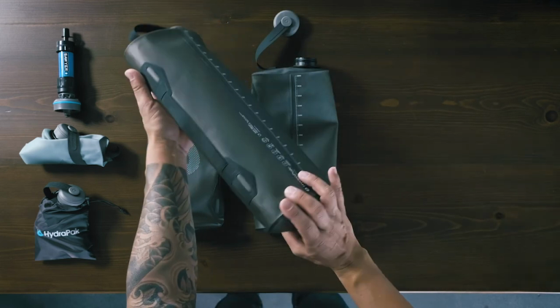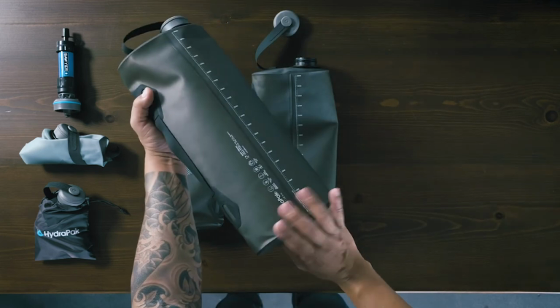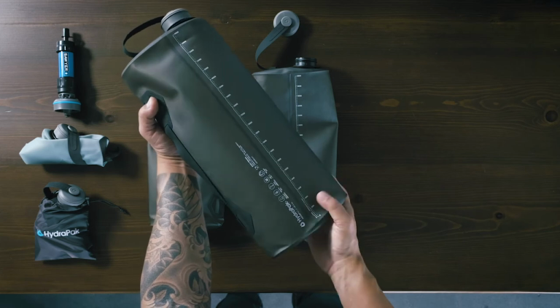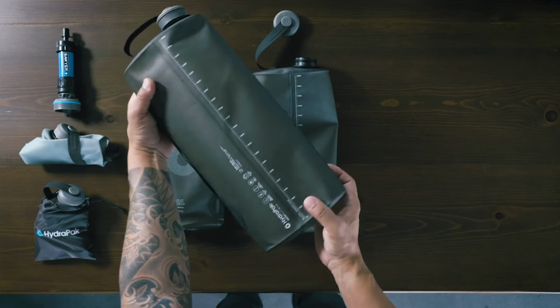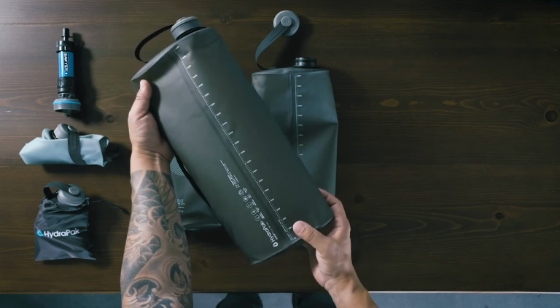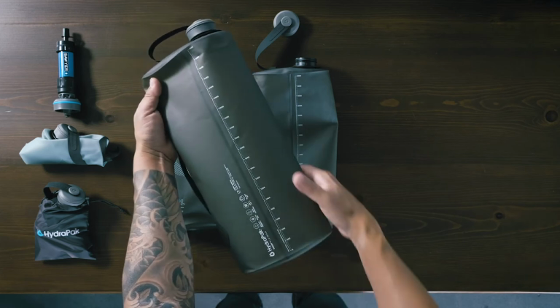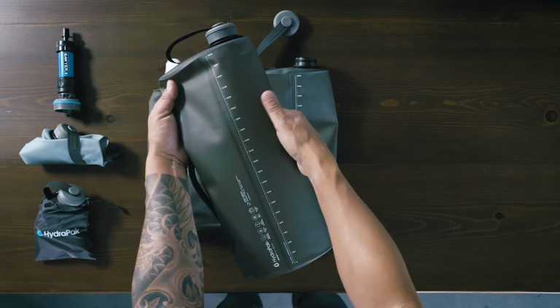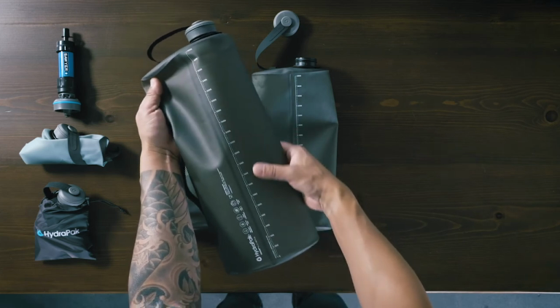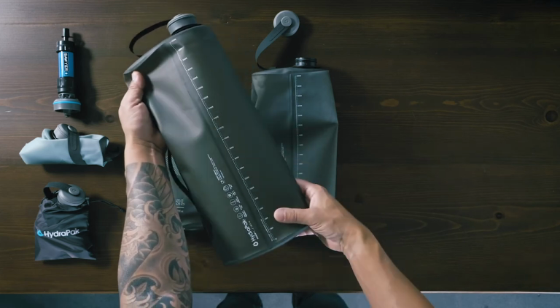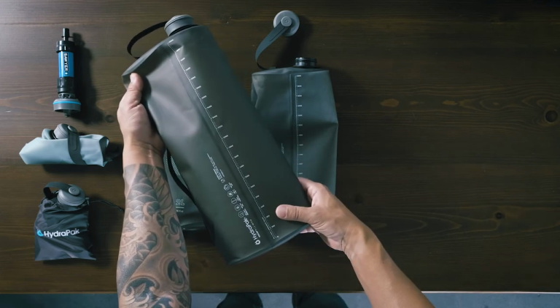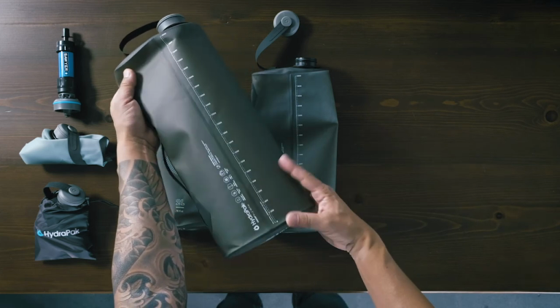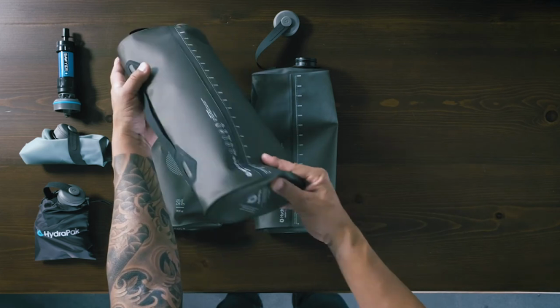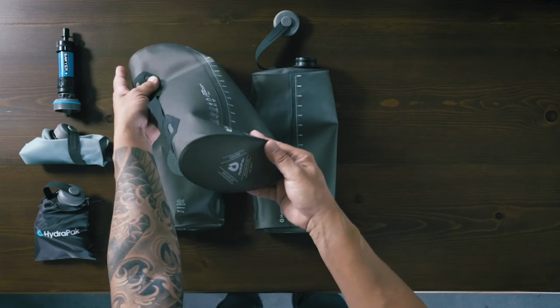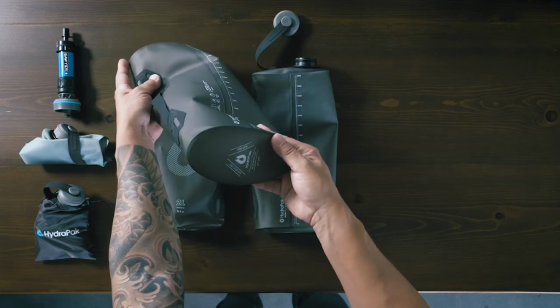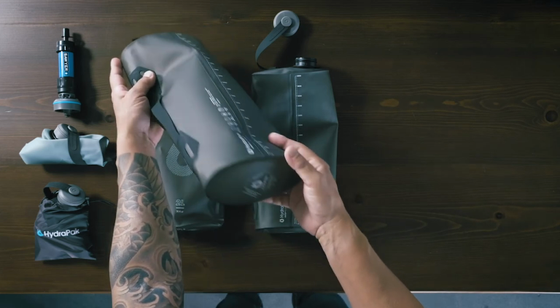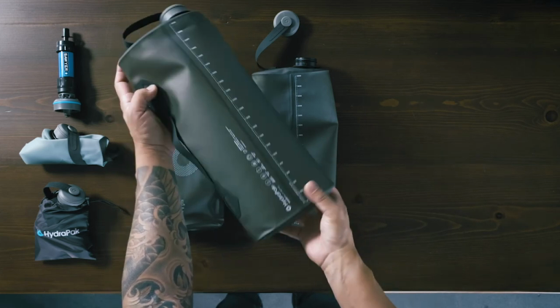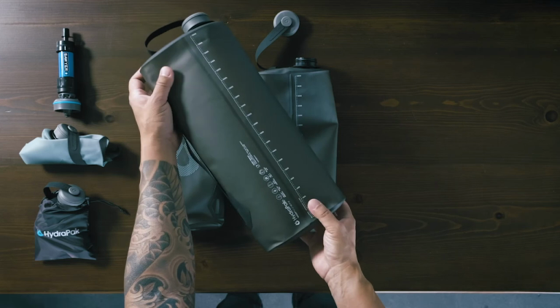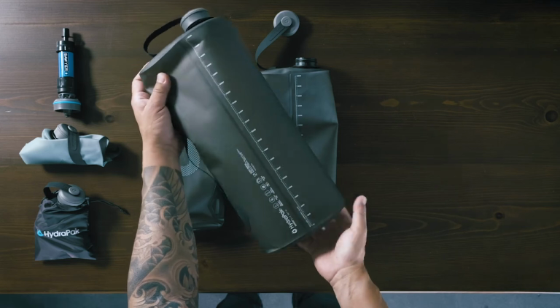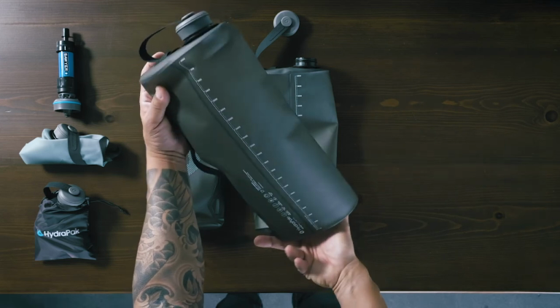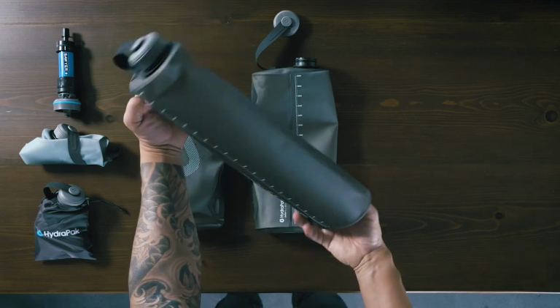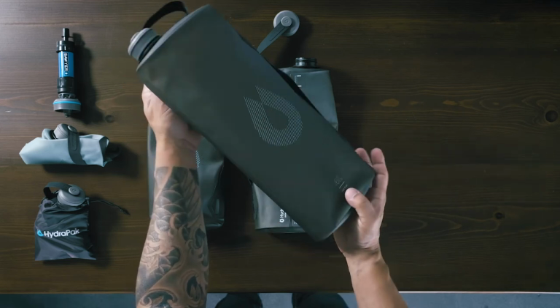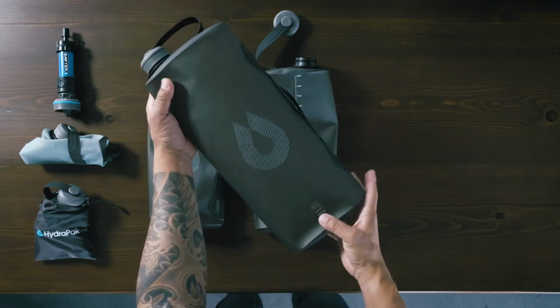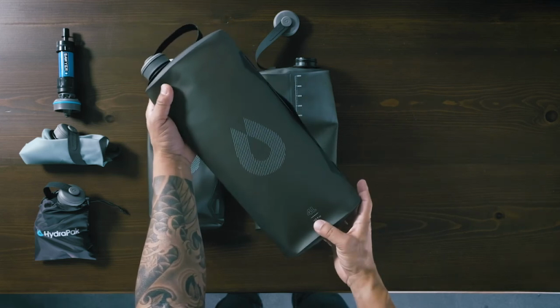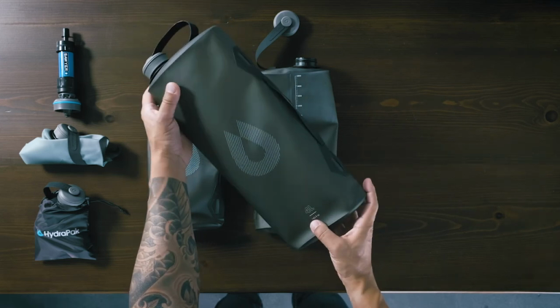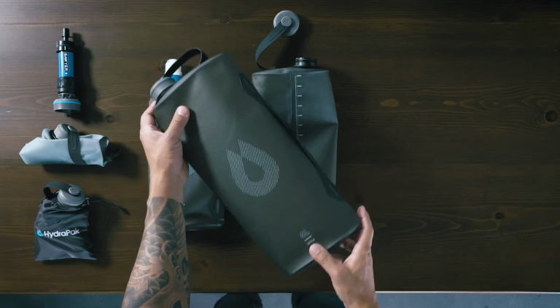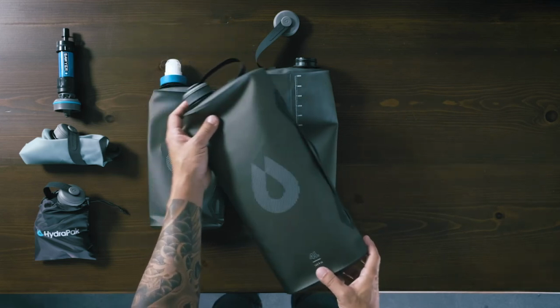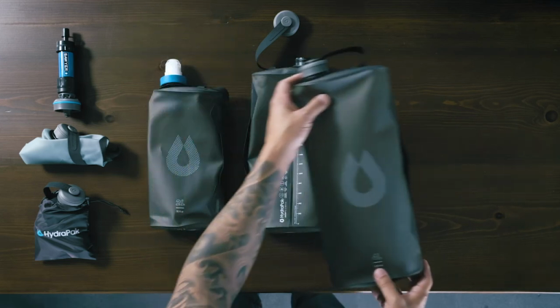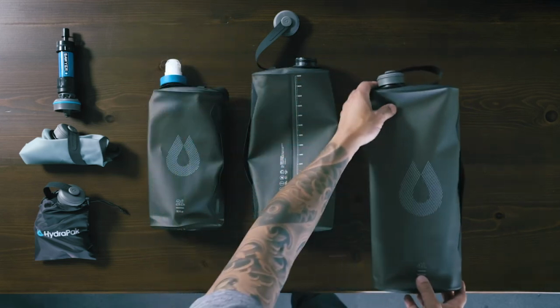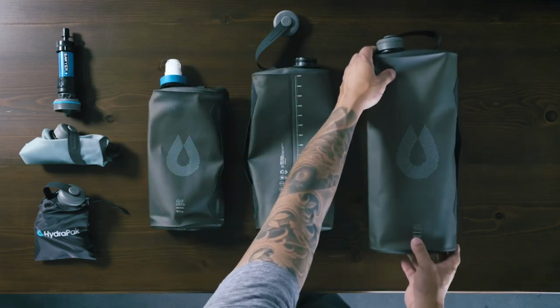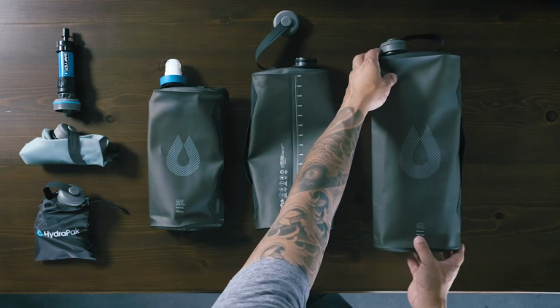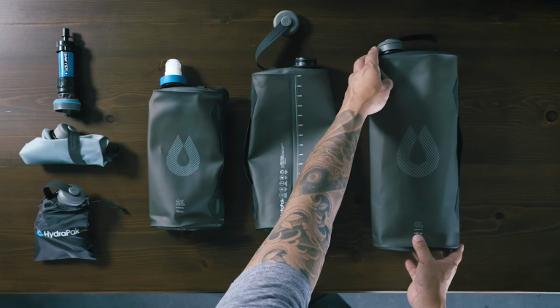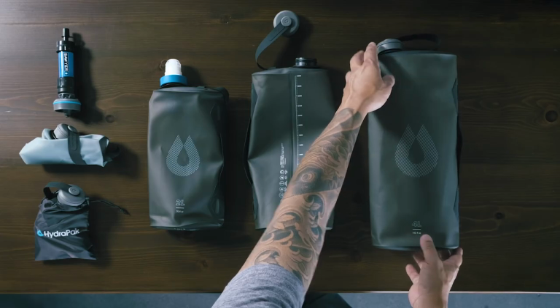Whether your journey takes you on a bikepacking trip along the PCH or through-hiking in the Sierras, the Seeker provides ample water storage when running out is not an option.